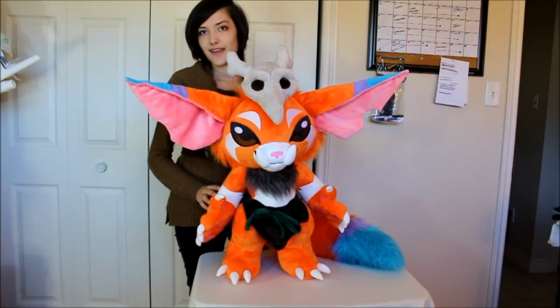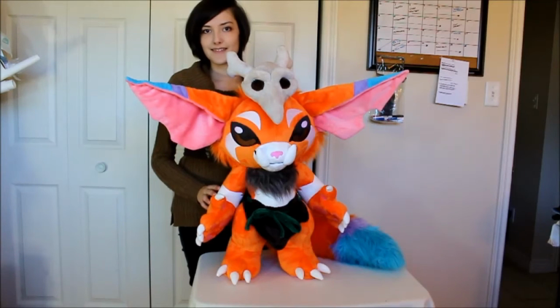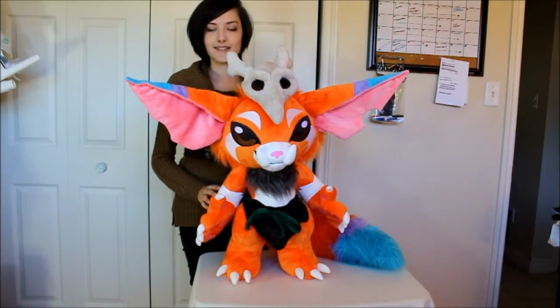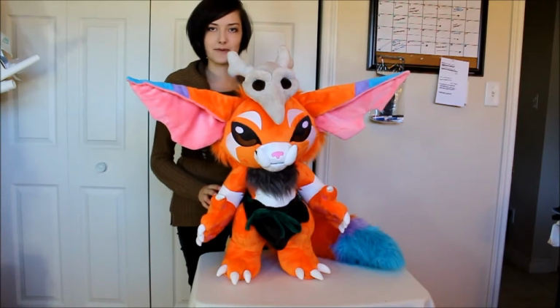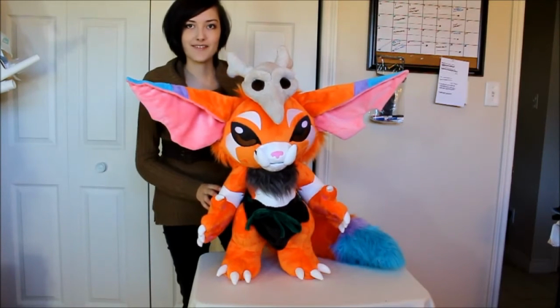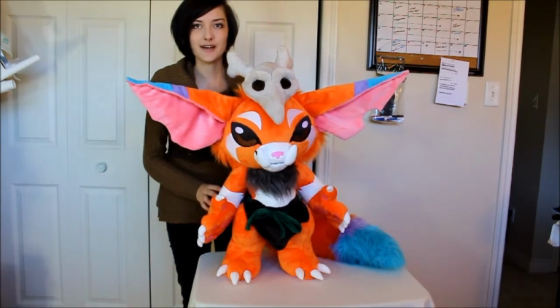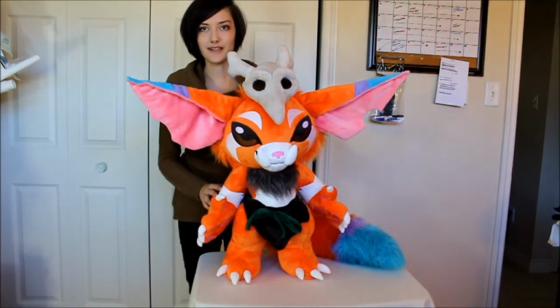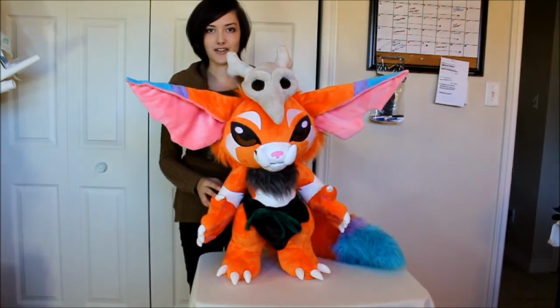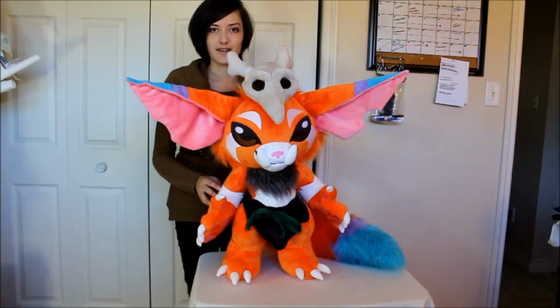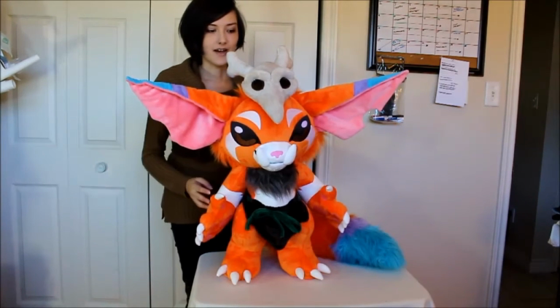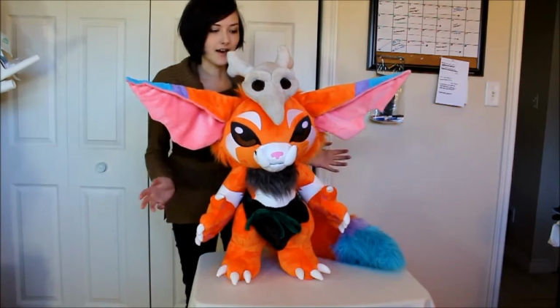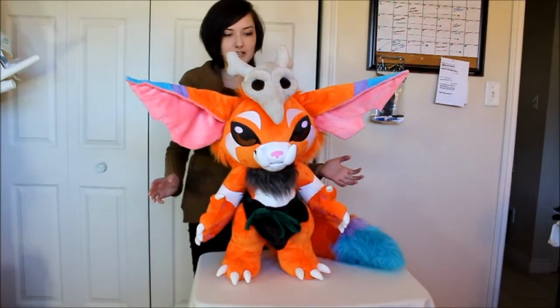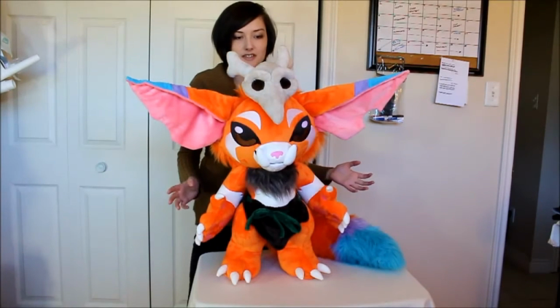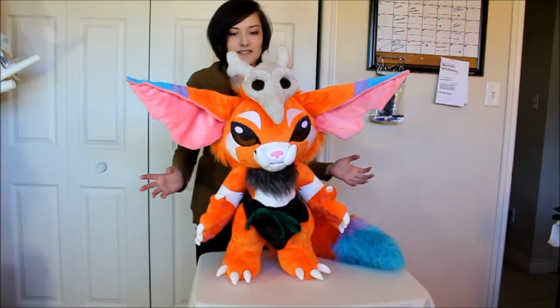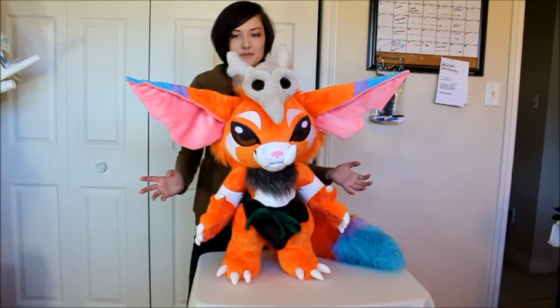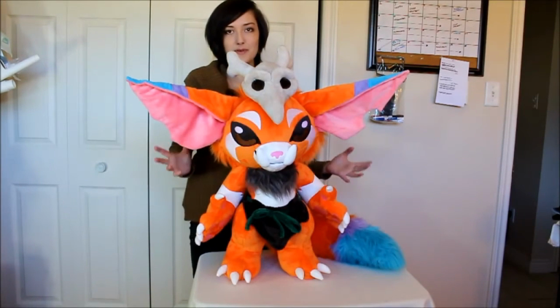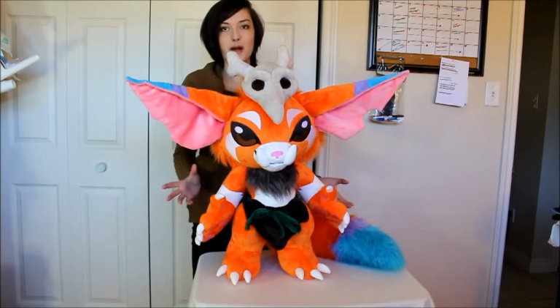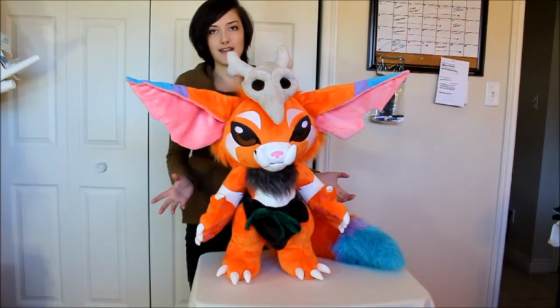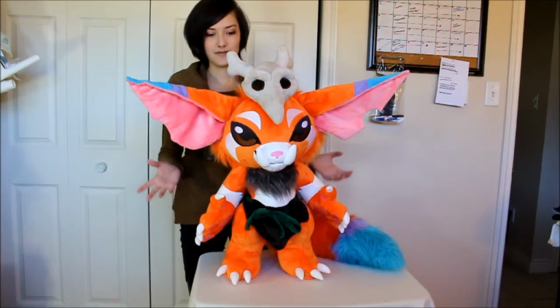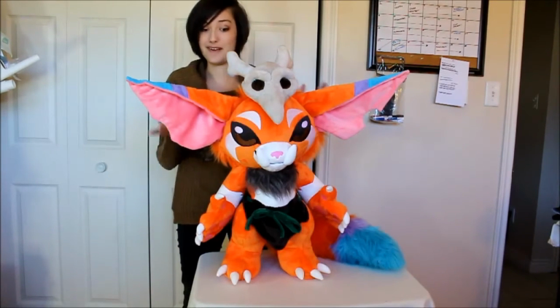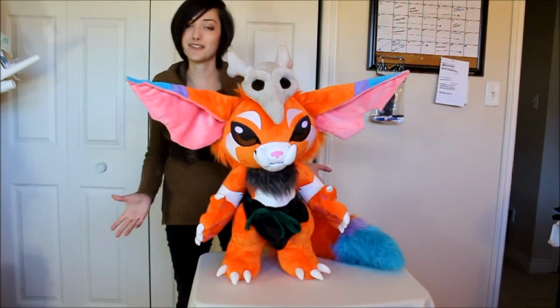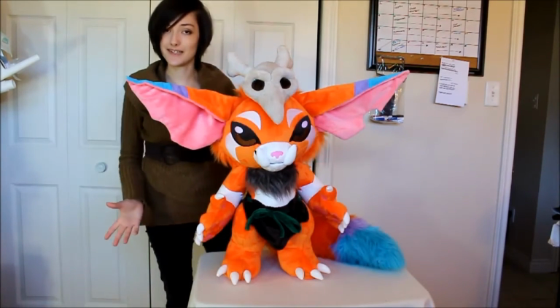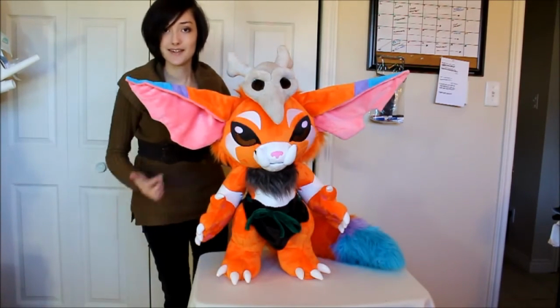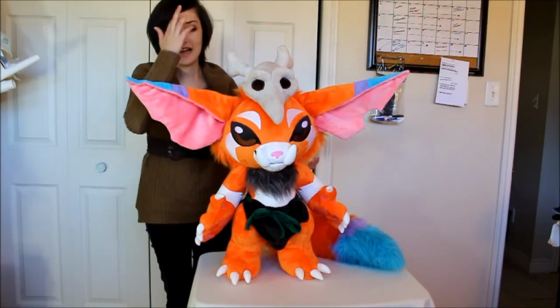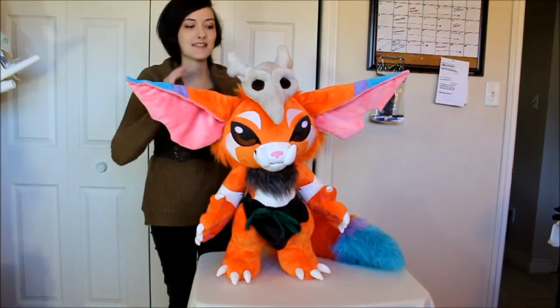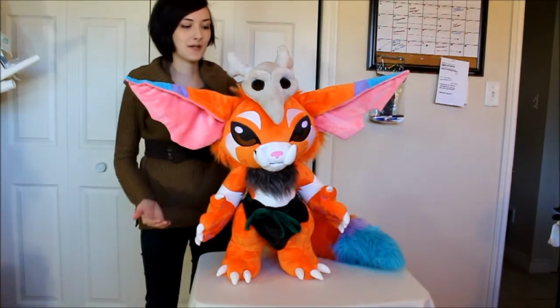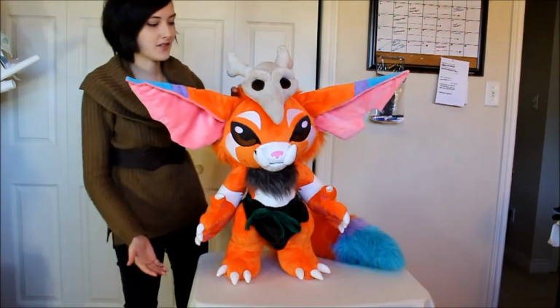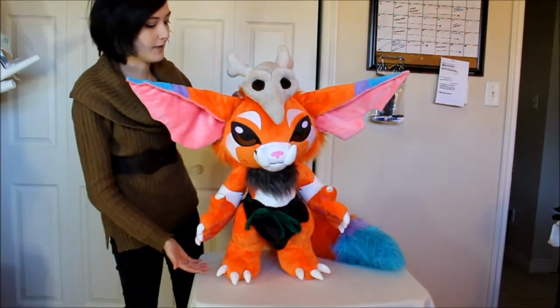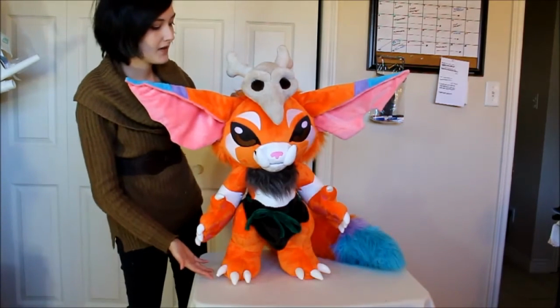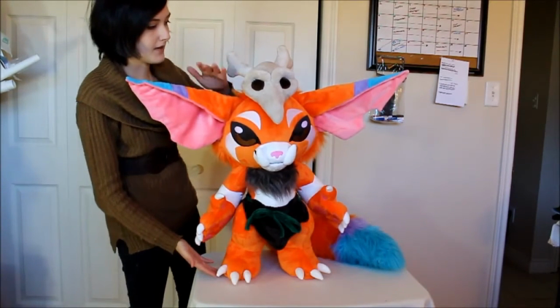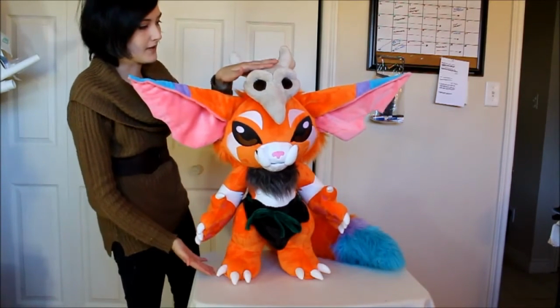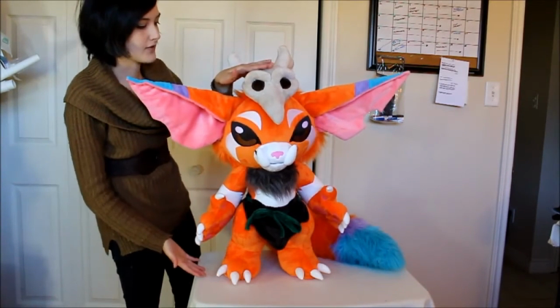Hey guys, so today we're going to be having a look at one of my latest projects. Gnar from League of Legends has to be one of my biggest projects to date, even though he might not really look like it. He's about 25 inches tall, not including the bird skull.